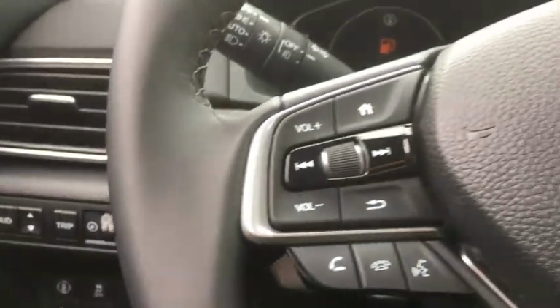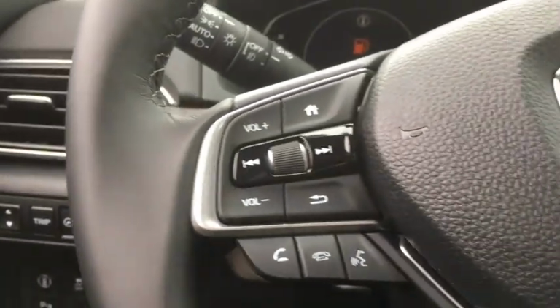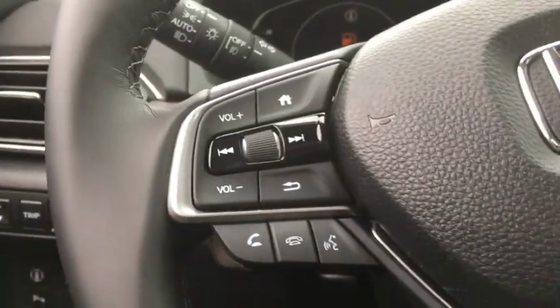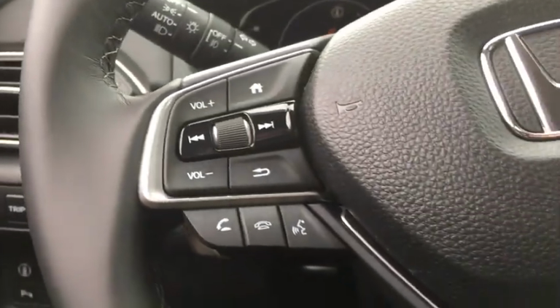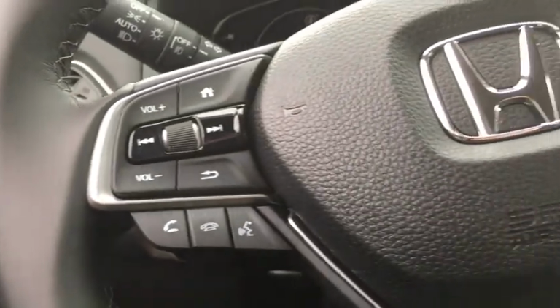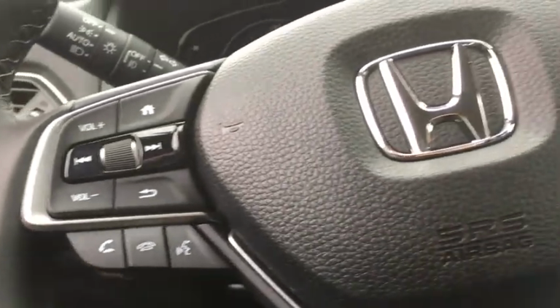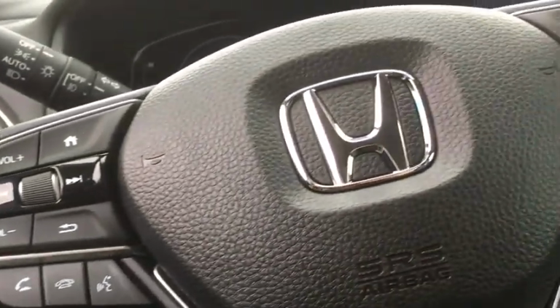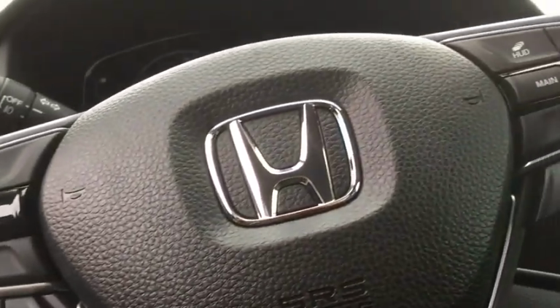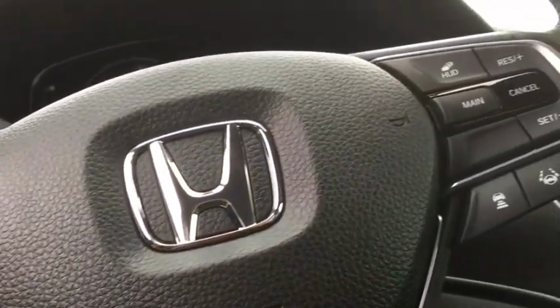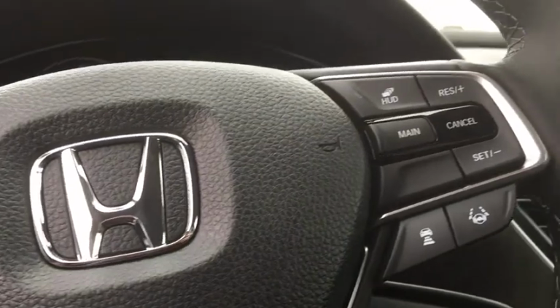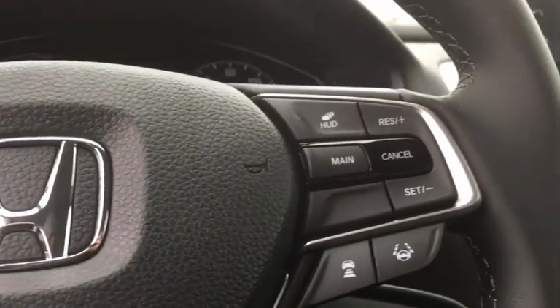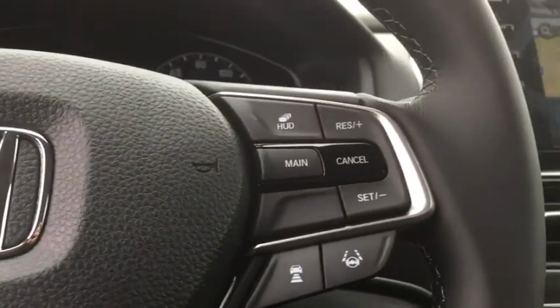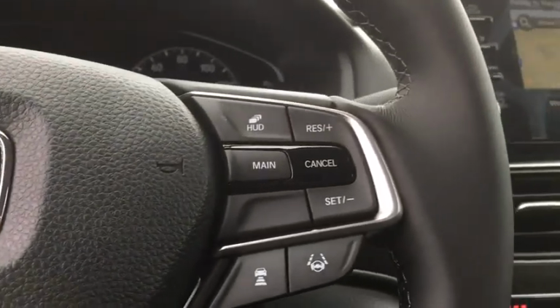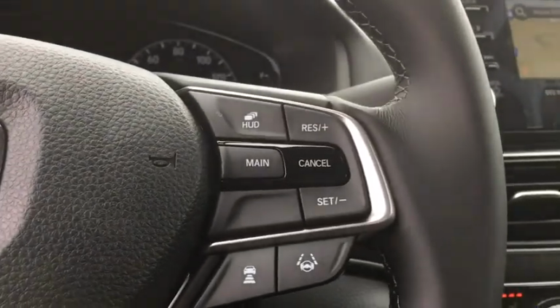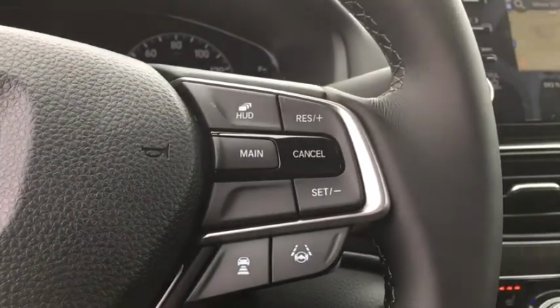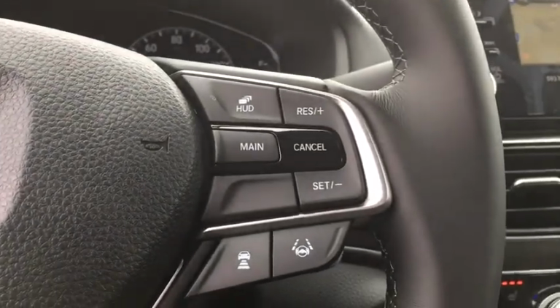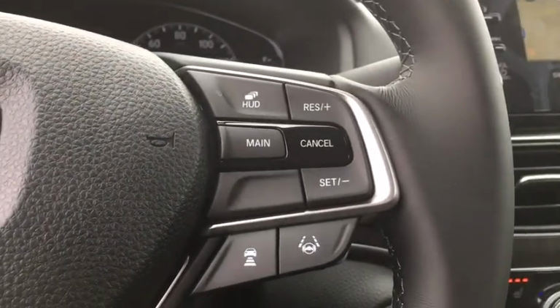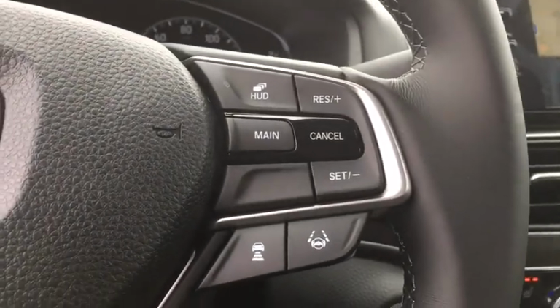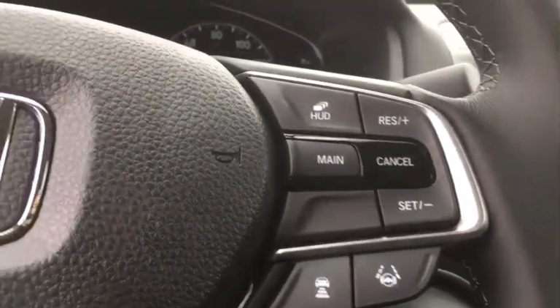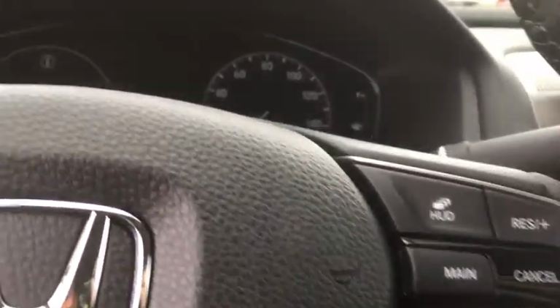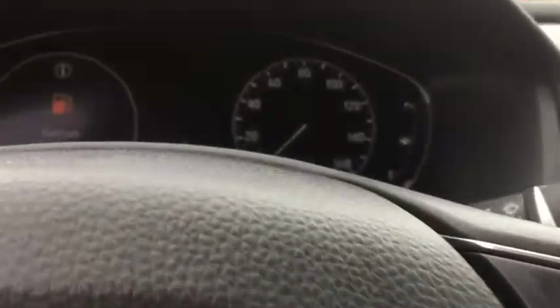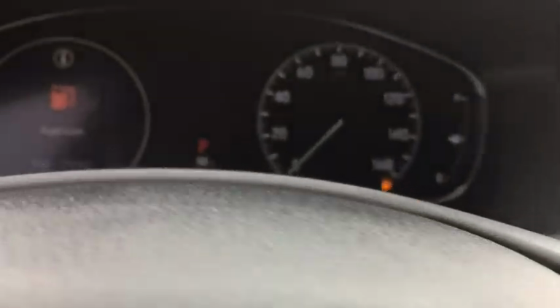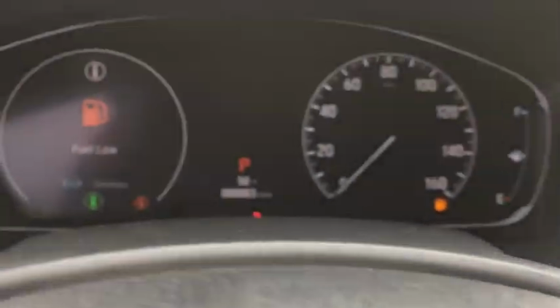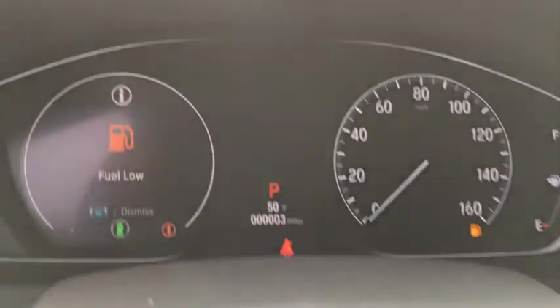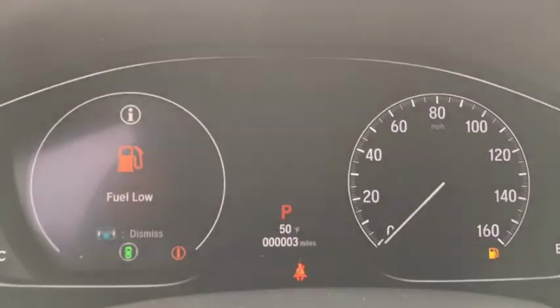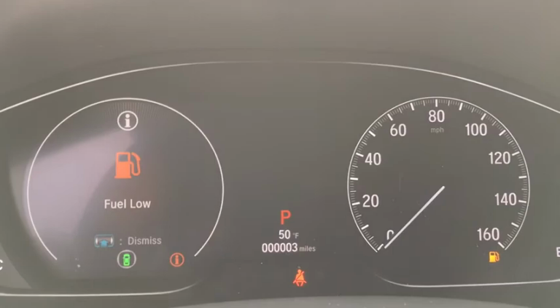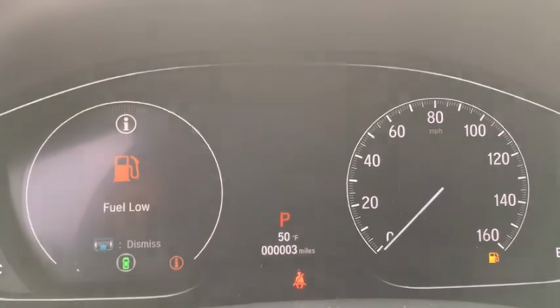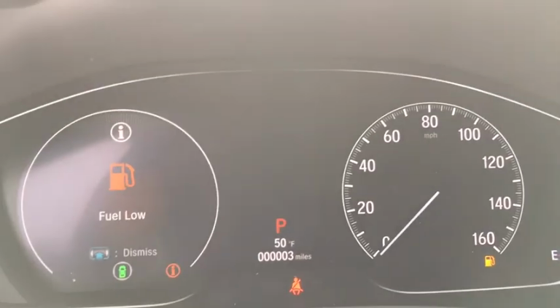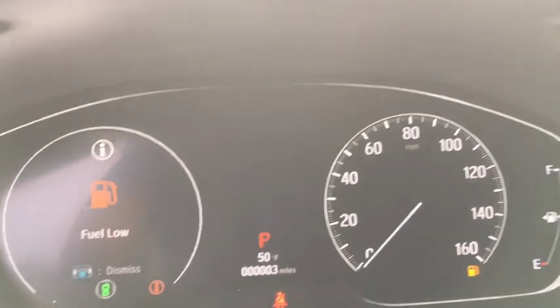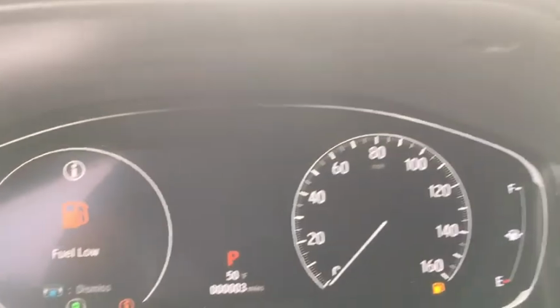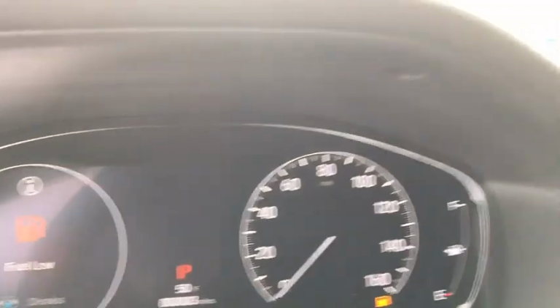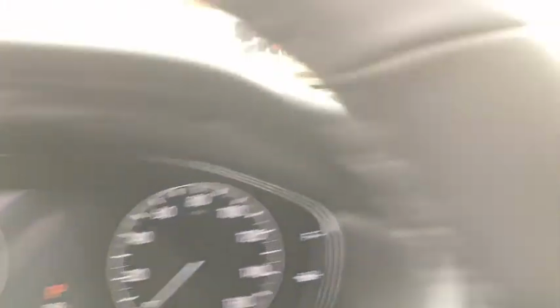Electronic stability control, heated front seat, rear window defroster, trip computer, security system, power windows, remote keyless entry, power moonroof.